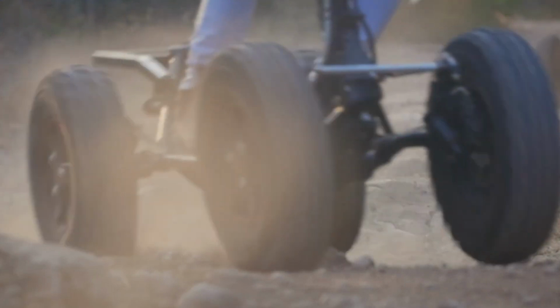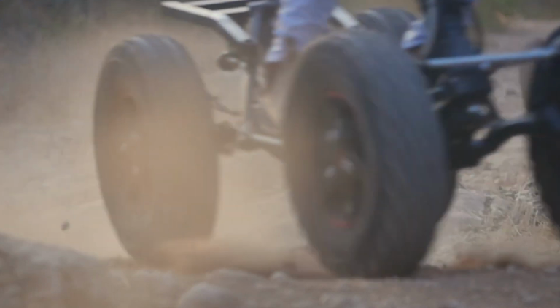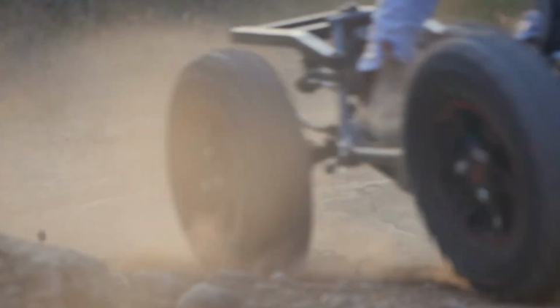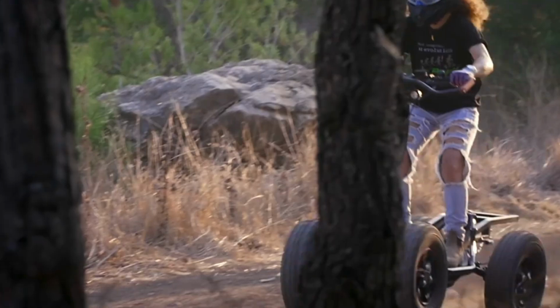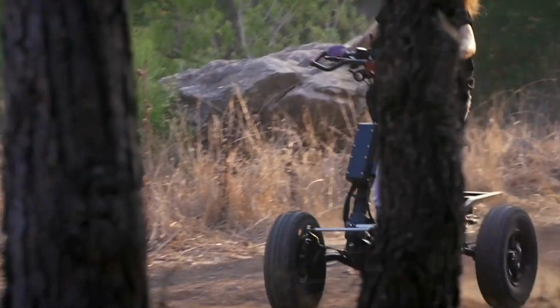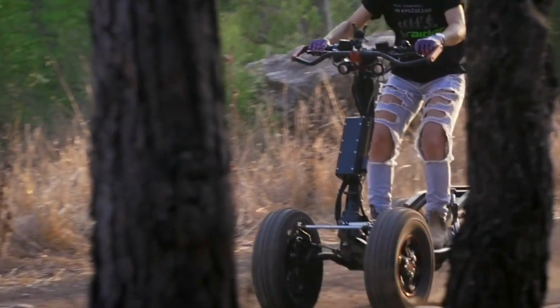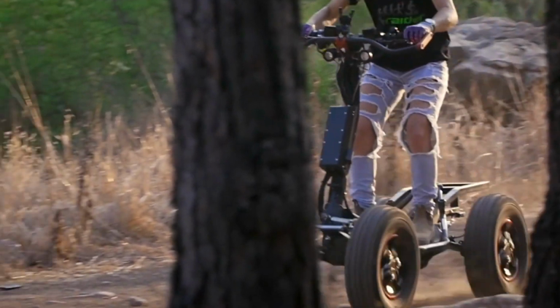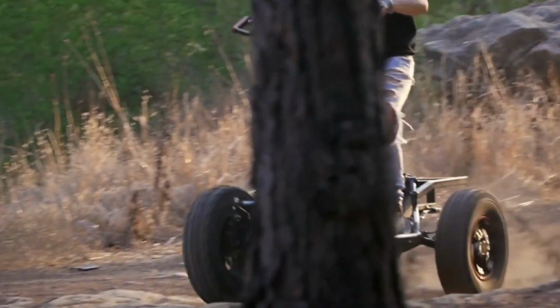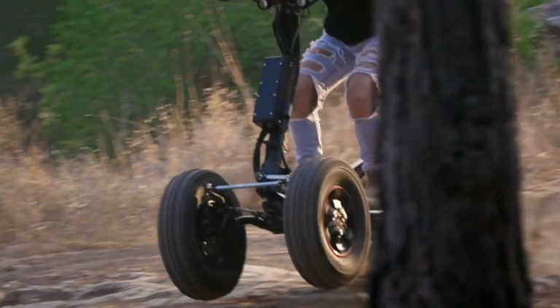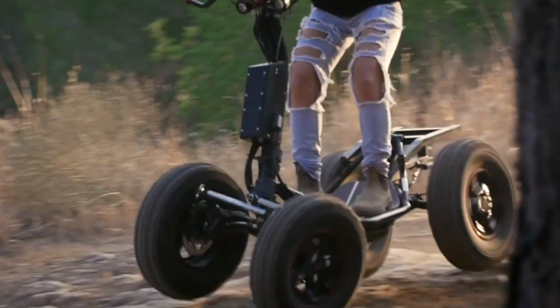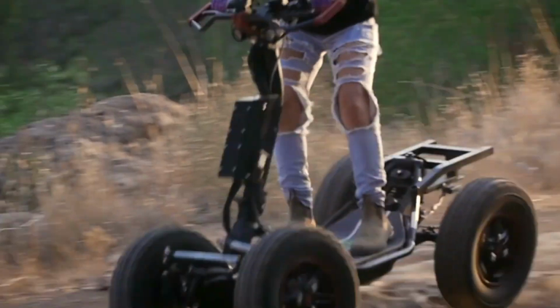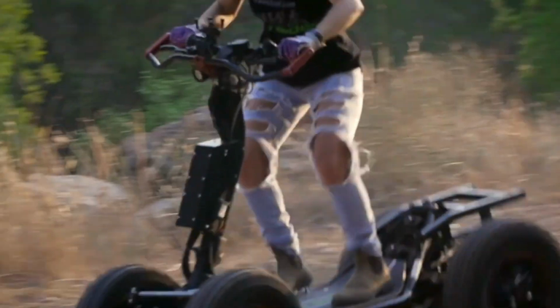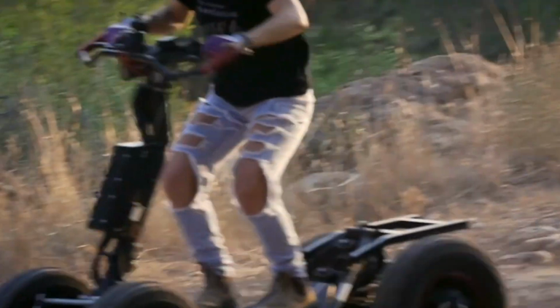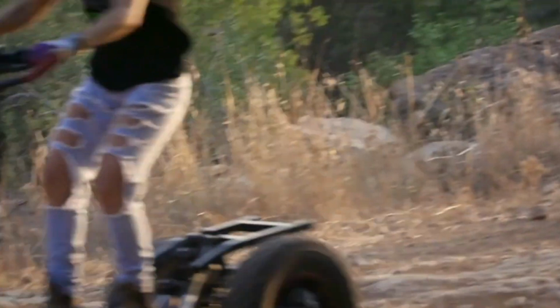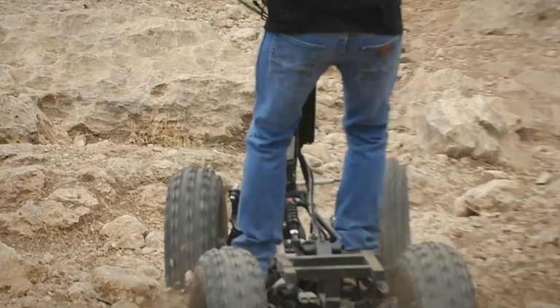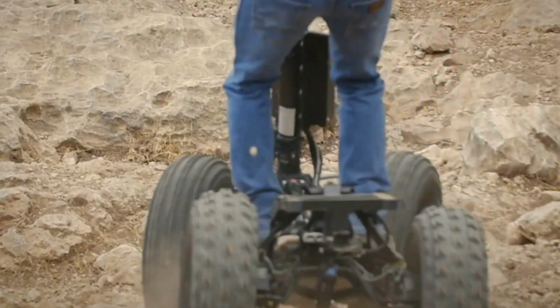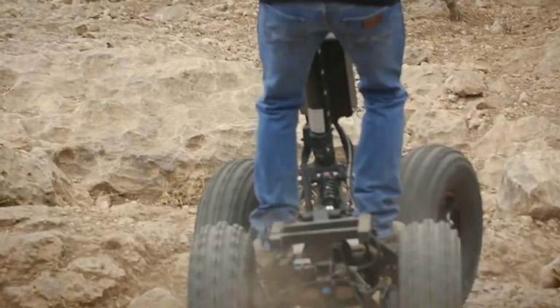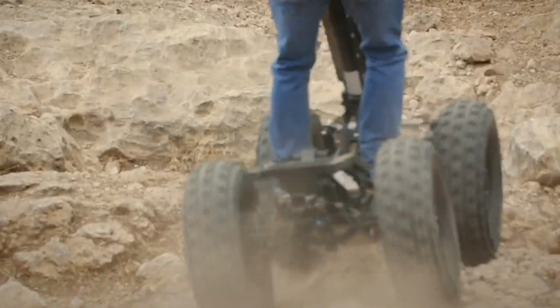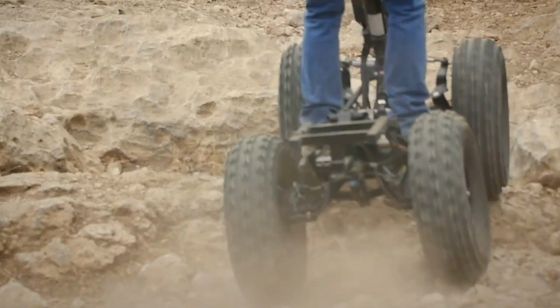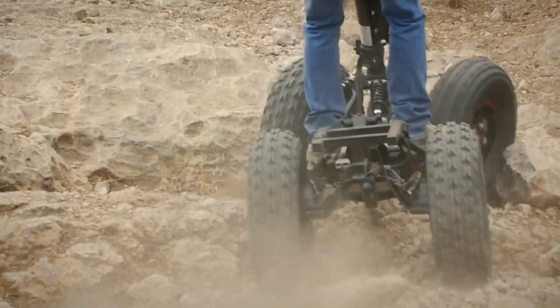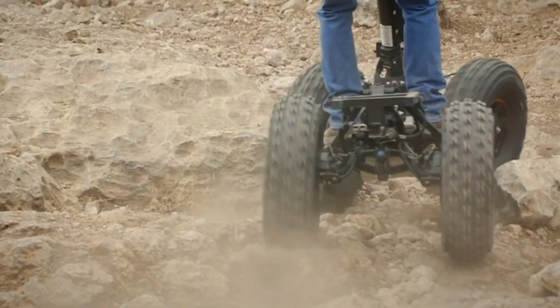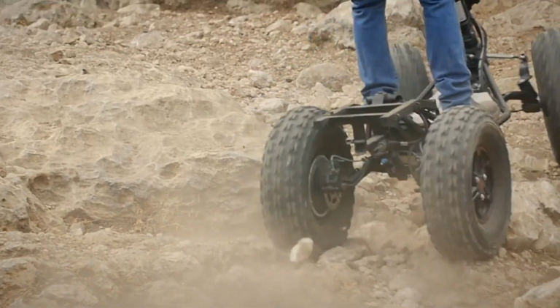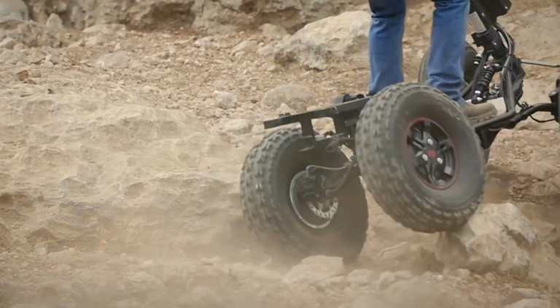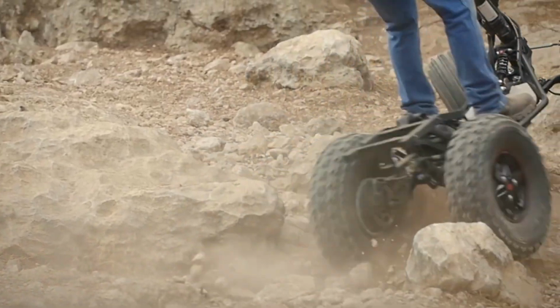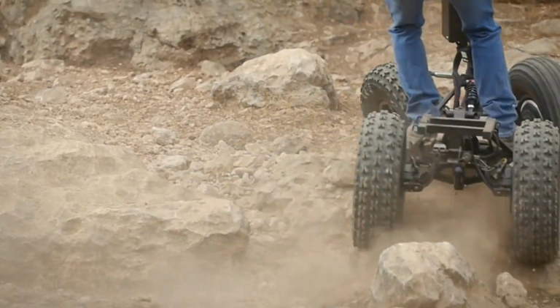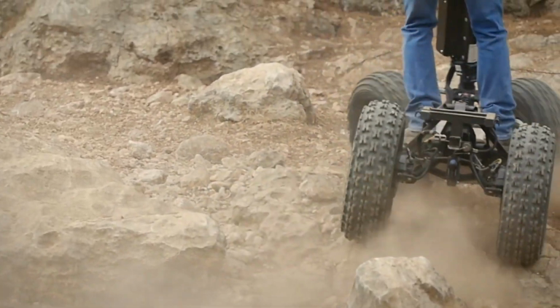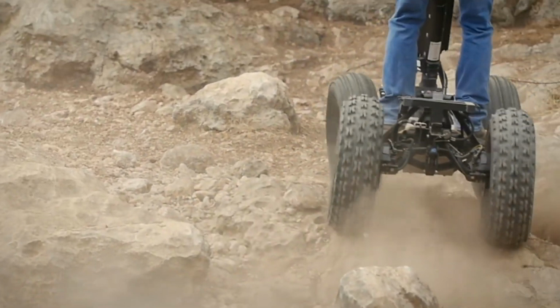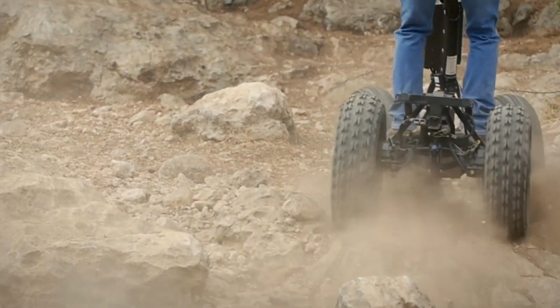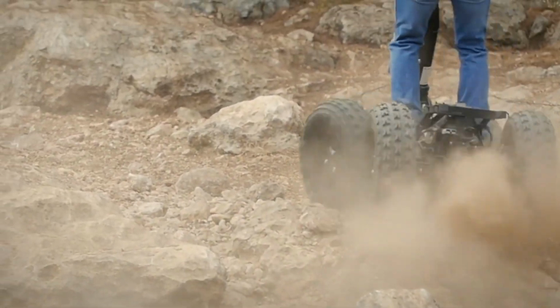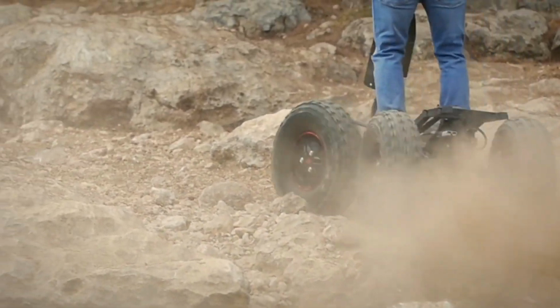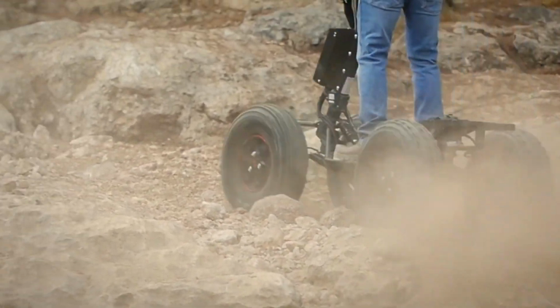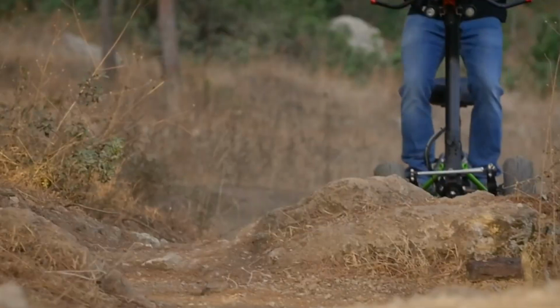It supports up to 500 pounds, making it perfect for rugged trails, outdoor work, or extreme recreation. Built for stability and control, this vehicle redefines off-road mobility.